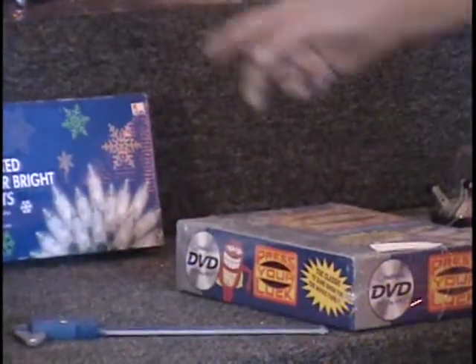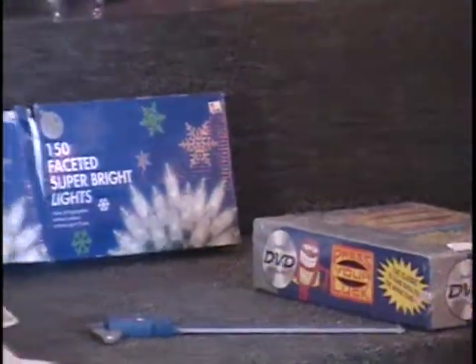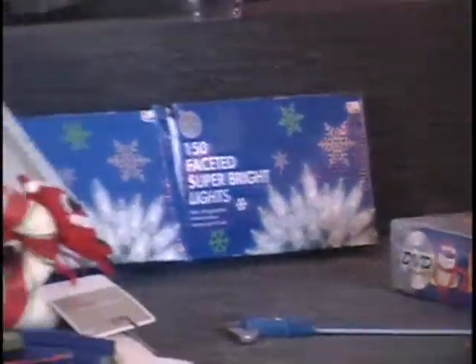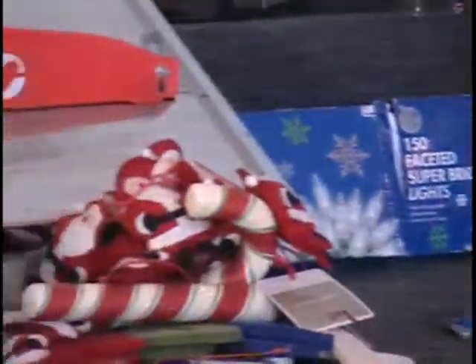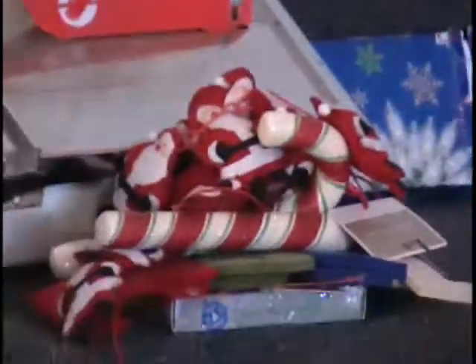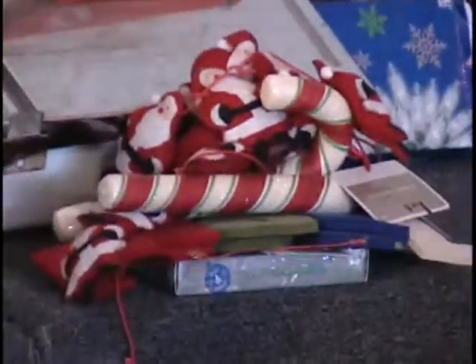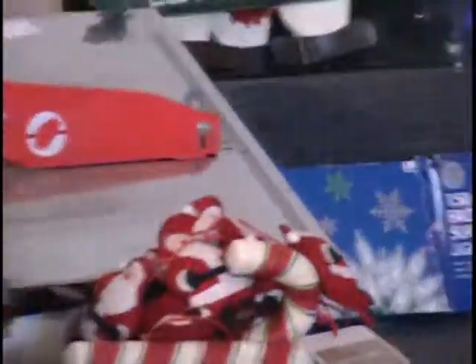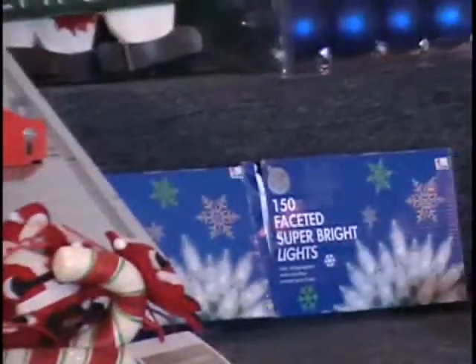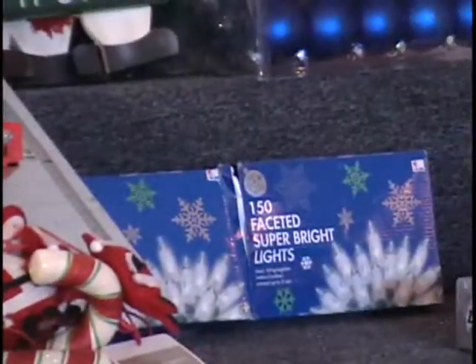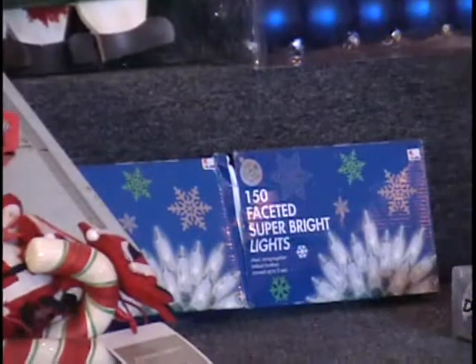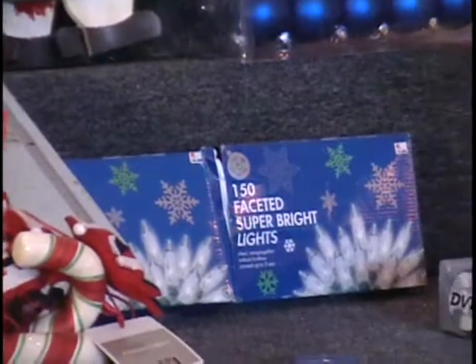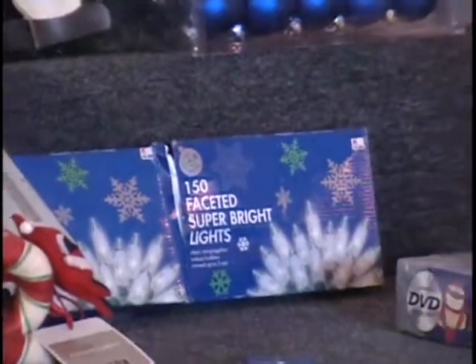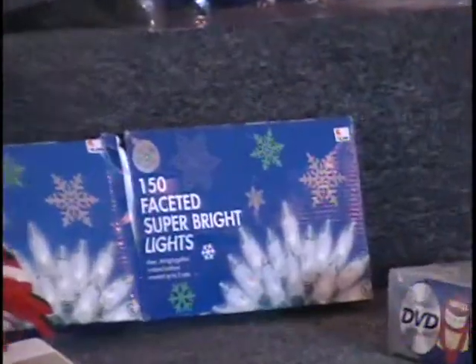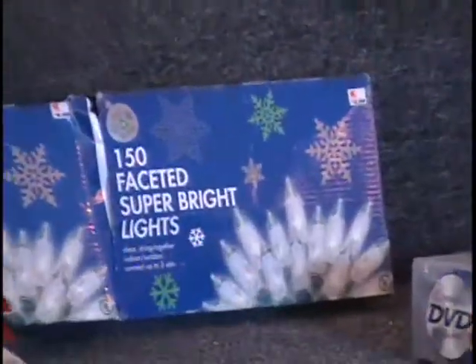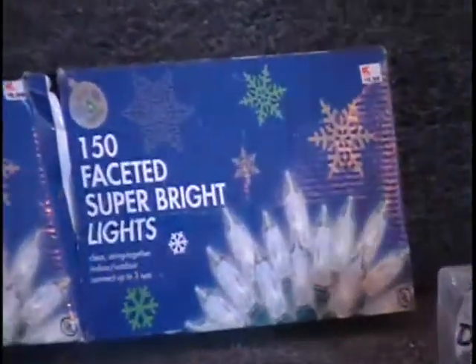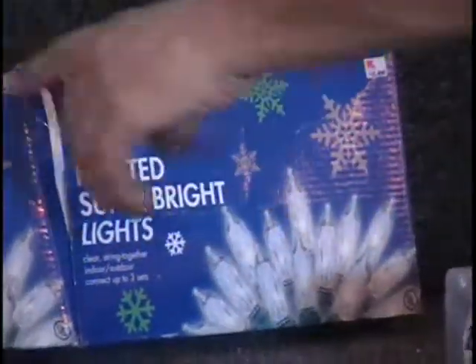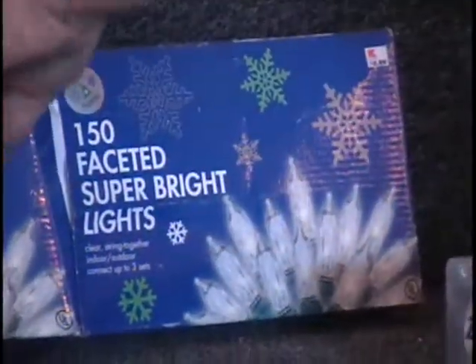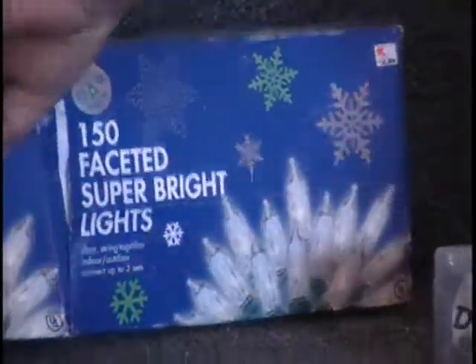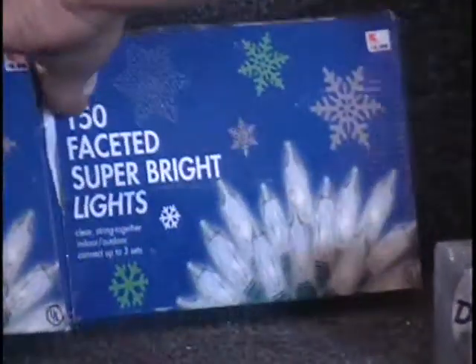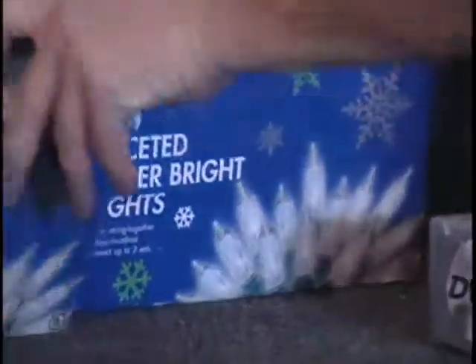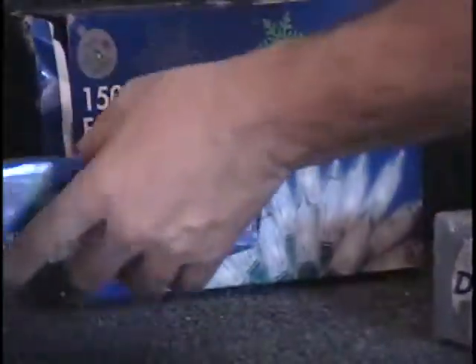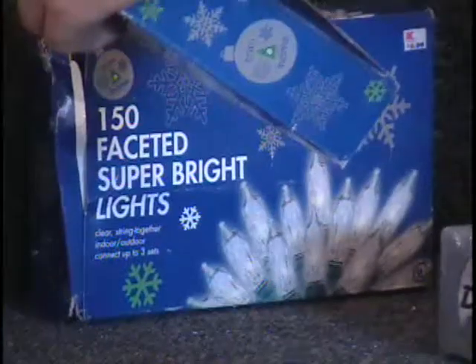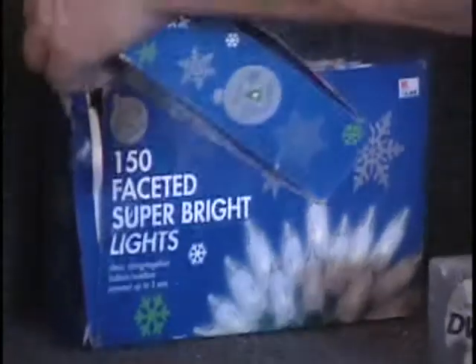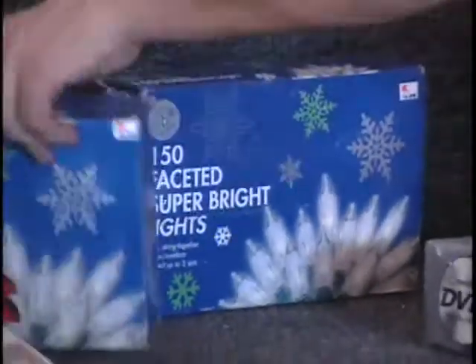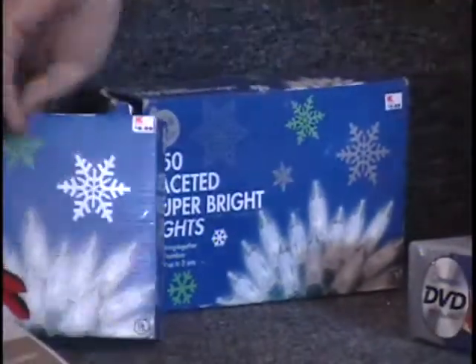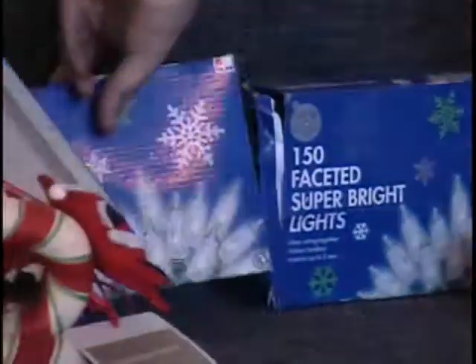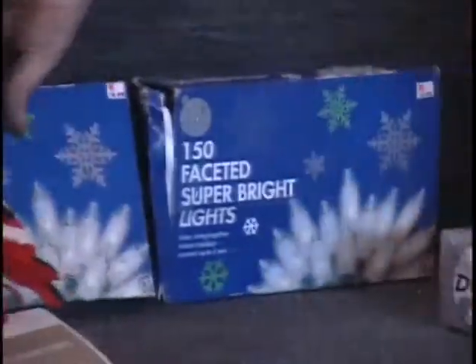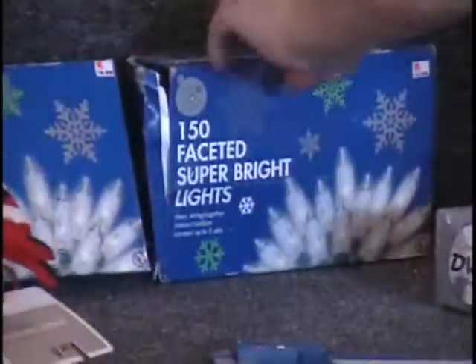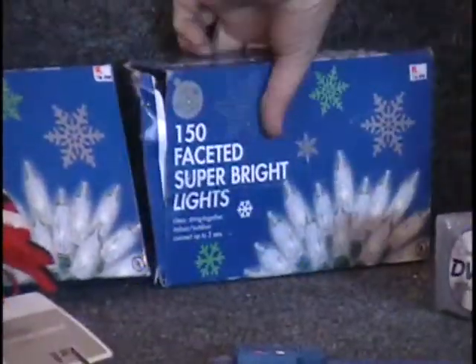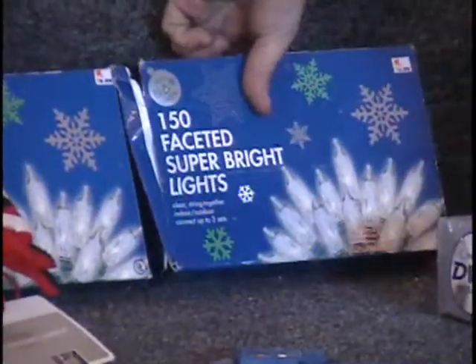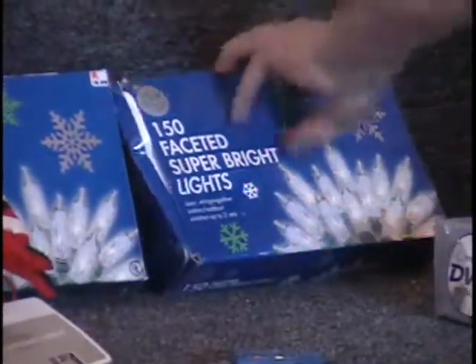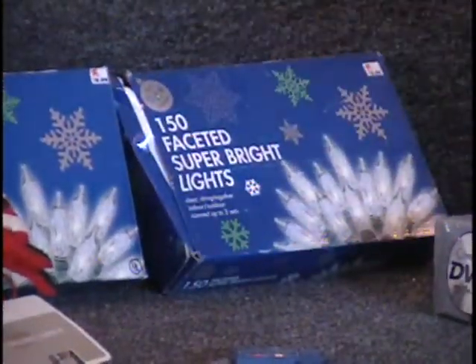The next item is Christmas lights — two boxes. Each box sells for $10. They have 150 clear lights in each box. They're the super bright faceted lights and each string is 40 feet long, so that's 80 feet total. $20 retail price.